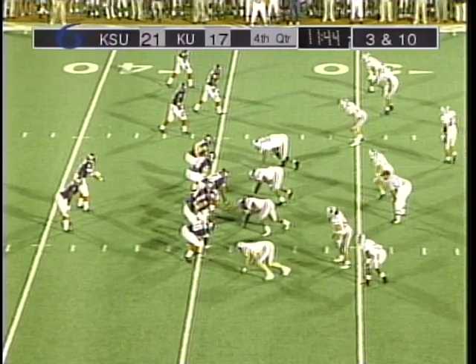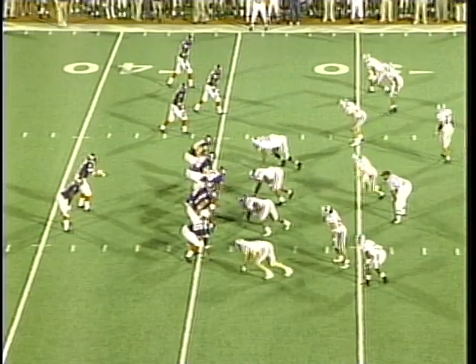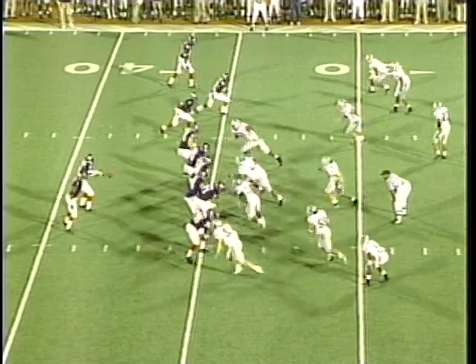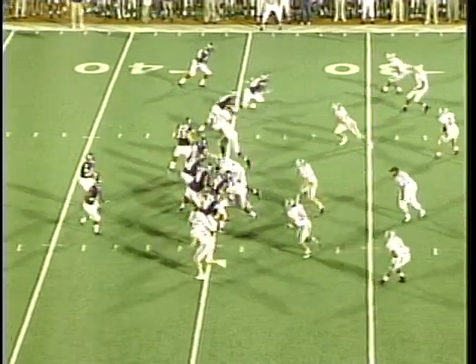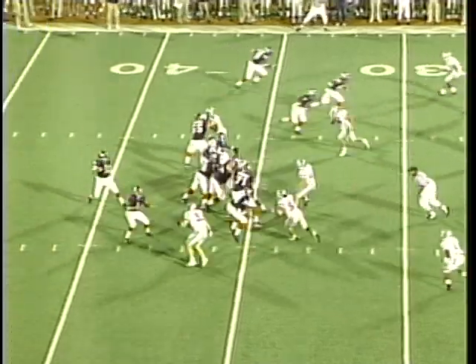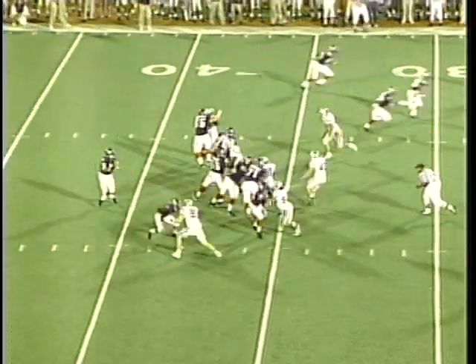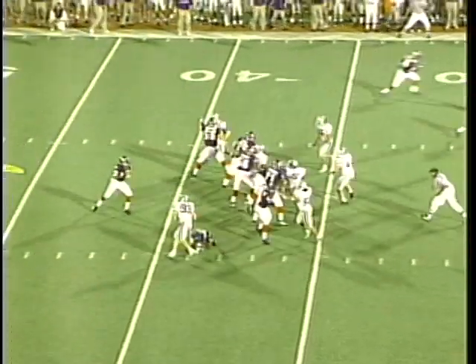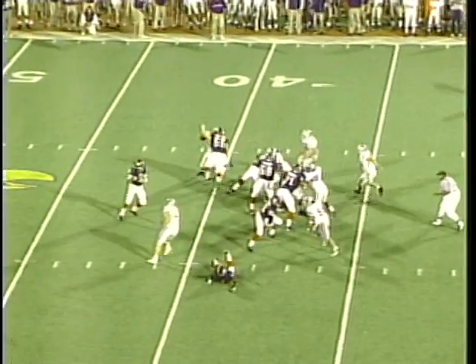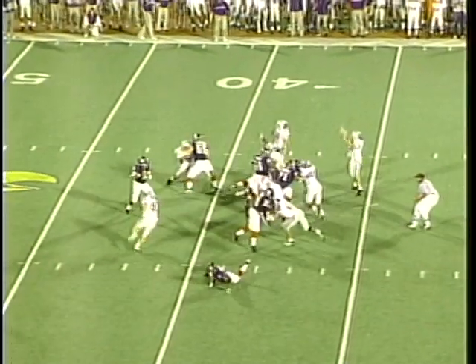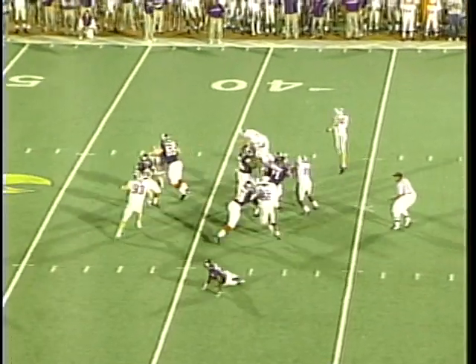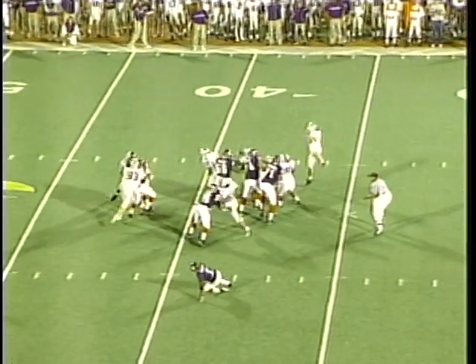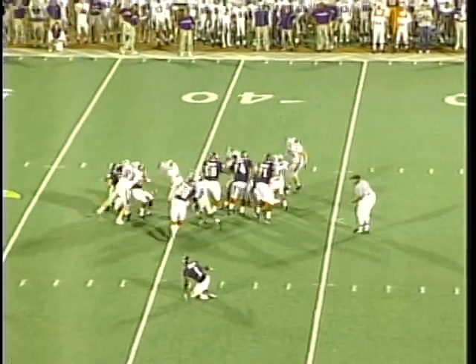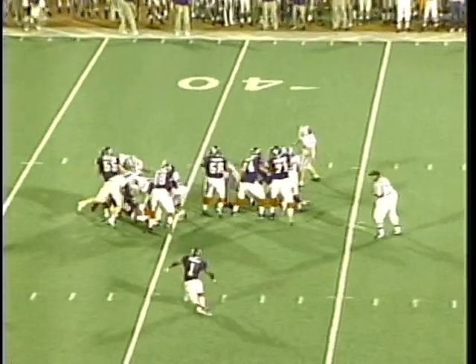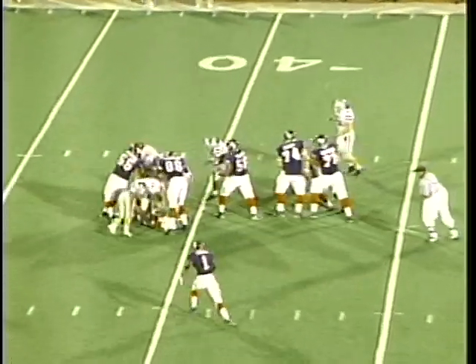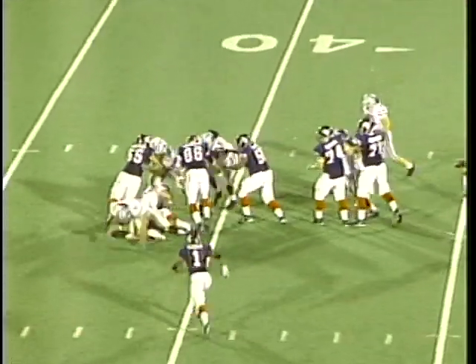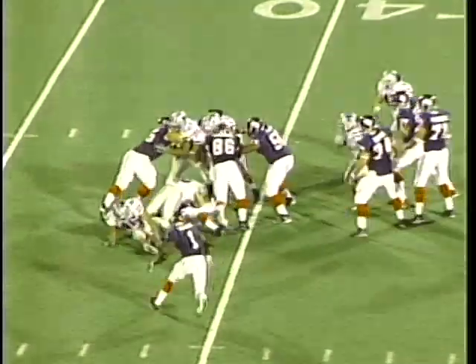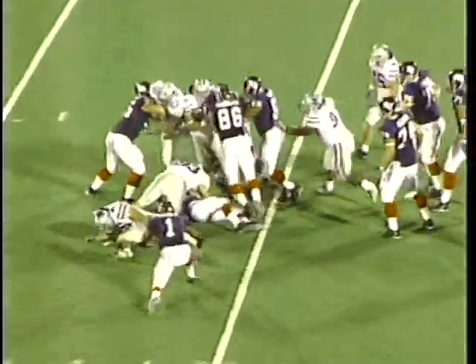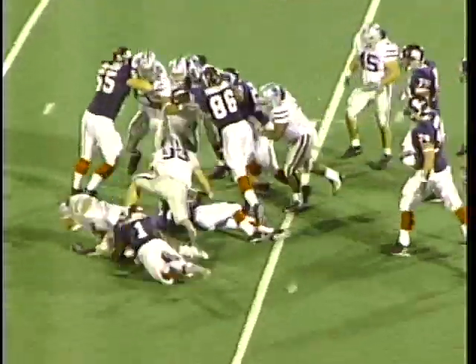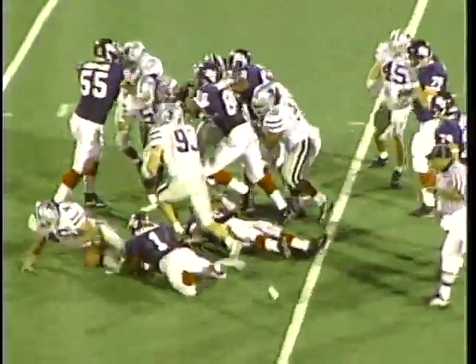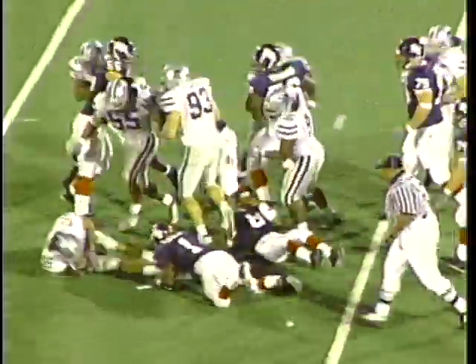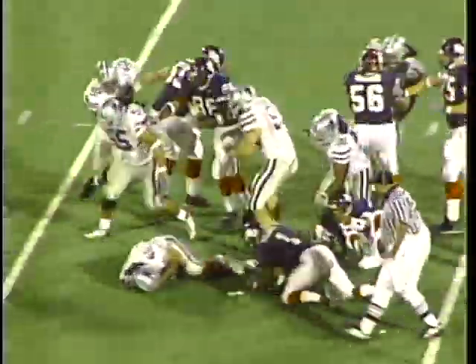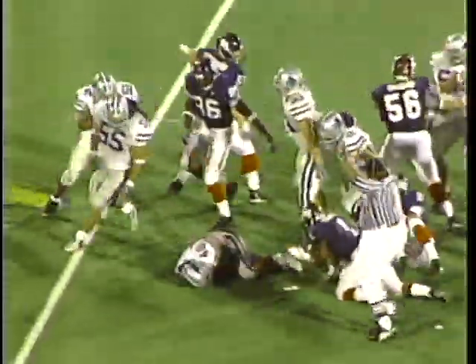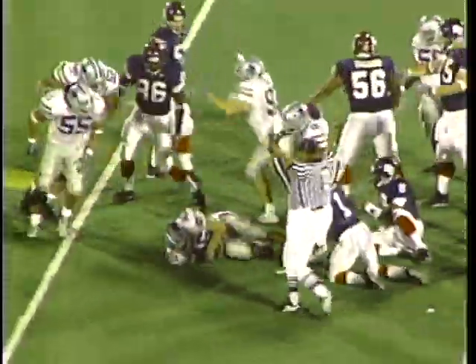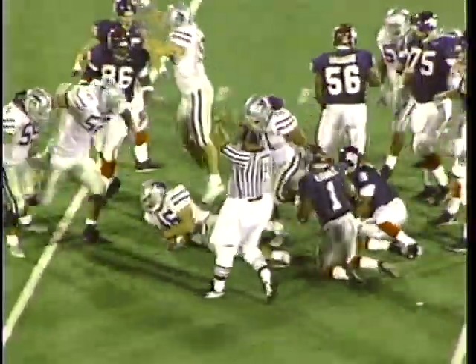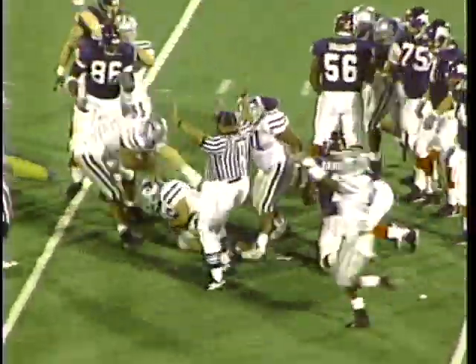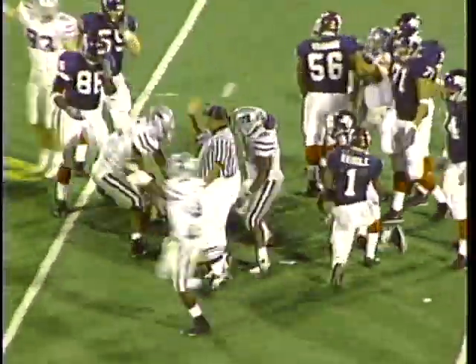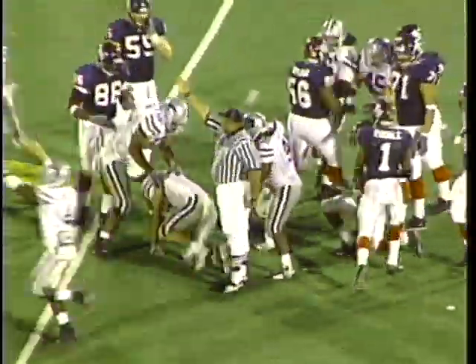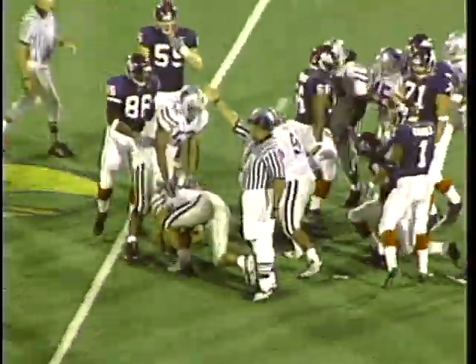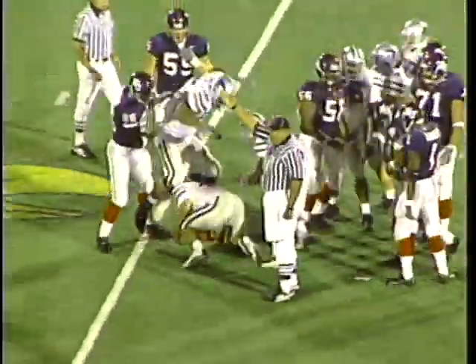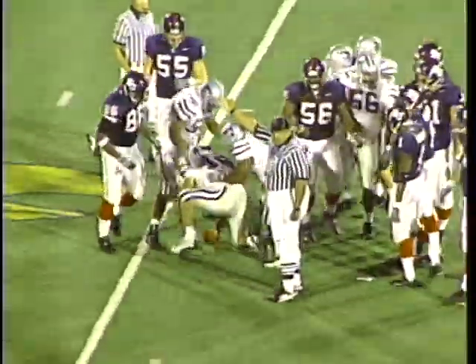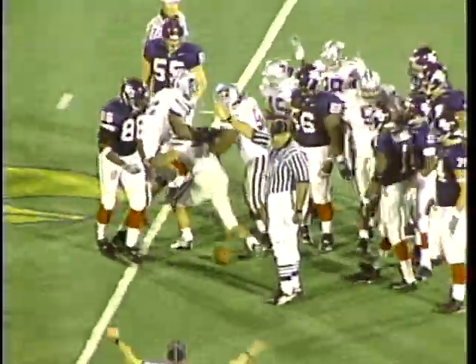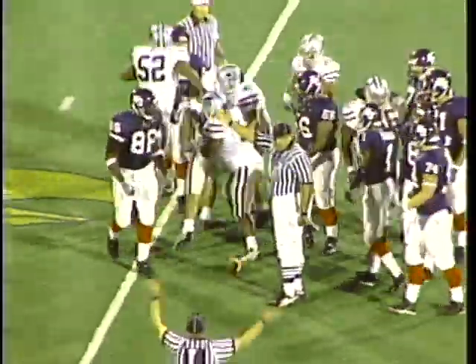Maybe we'd see him run a couple plays where he had the option to run. Instead, he's going to get sacked, and he fumbles. The ball is on the ground, and K-State has it at the 43.